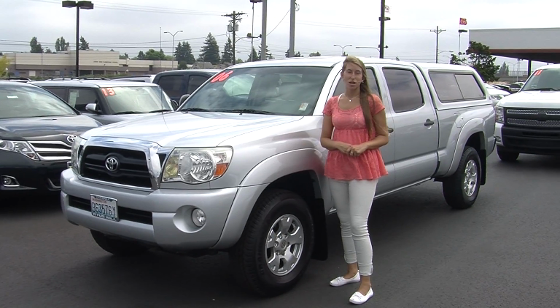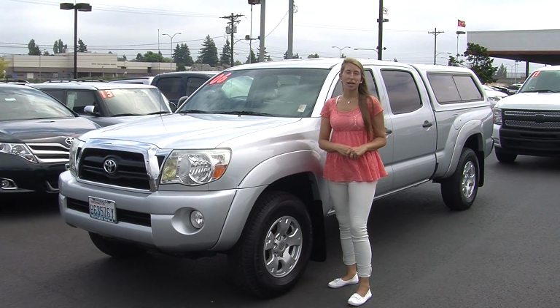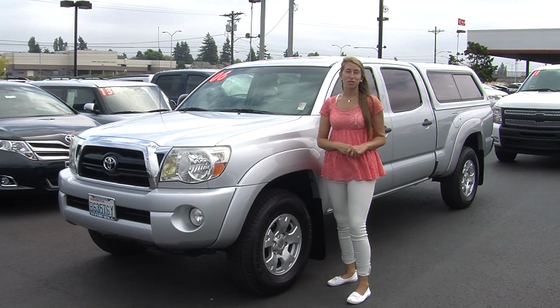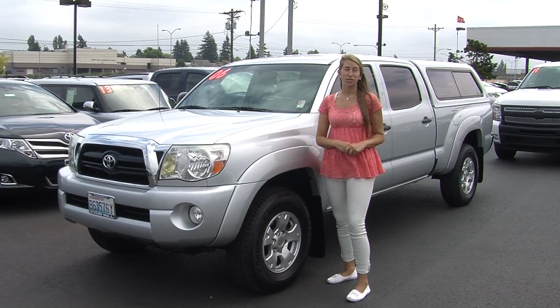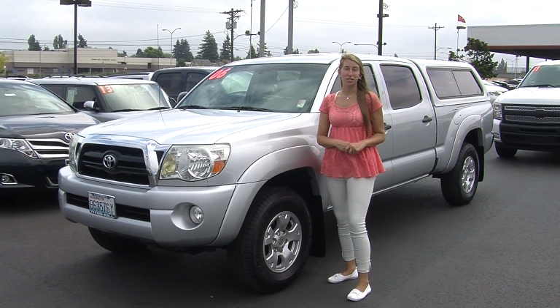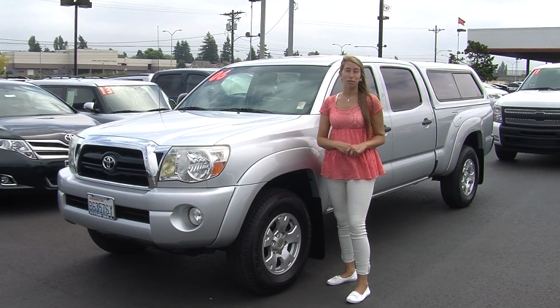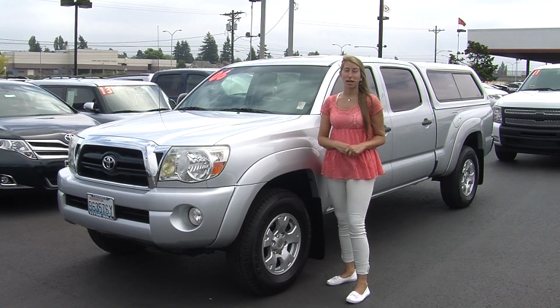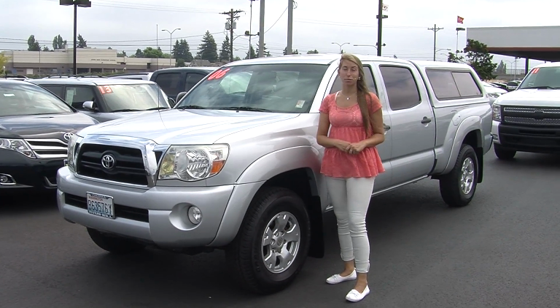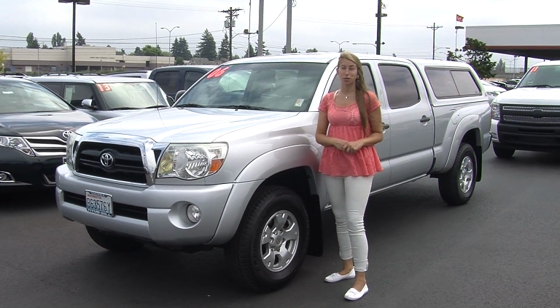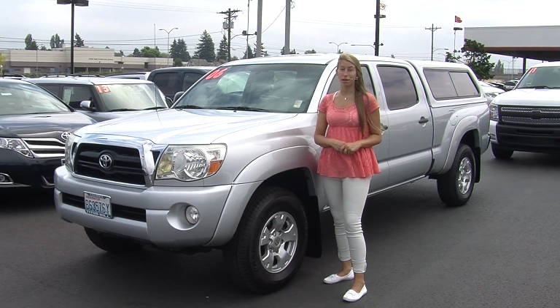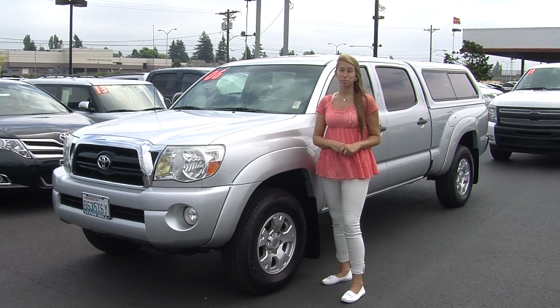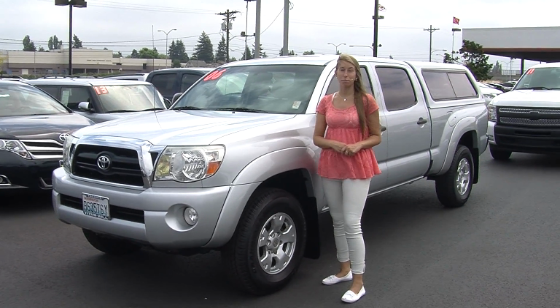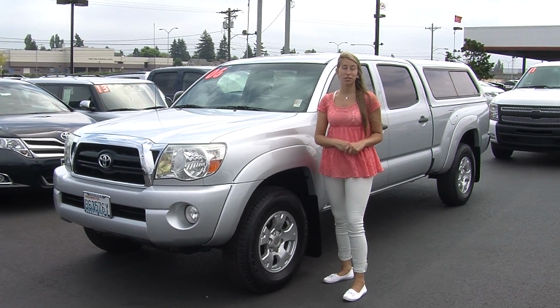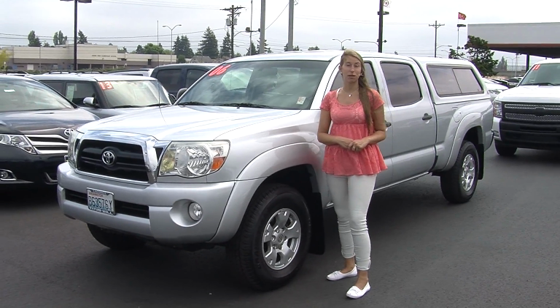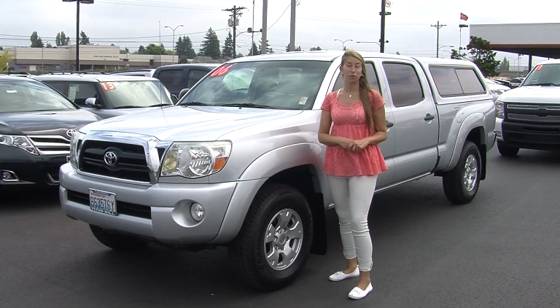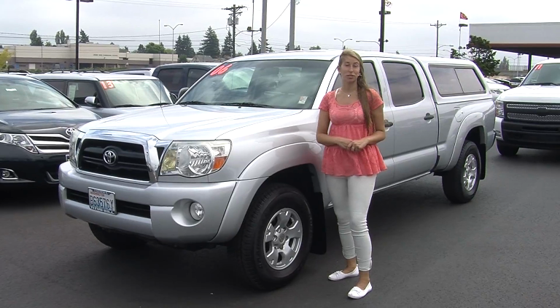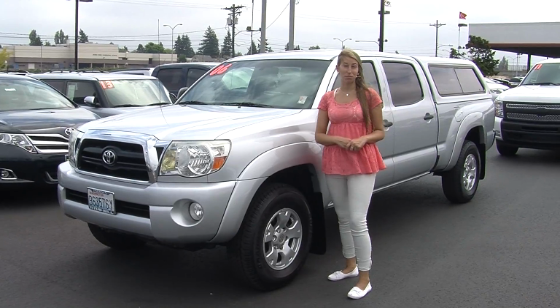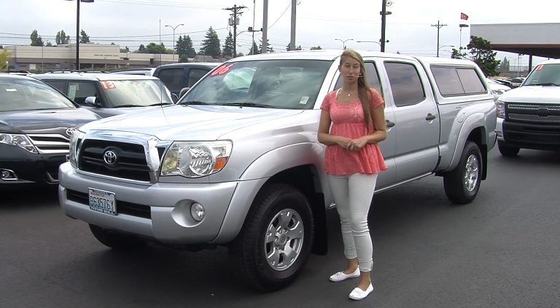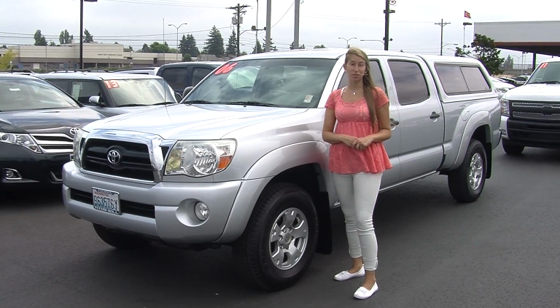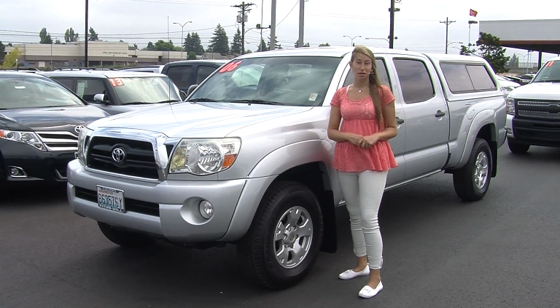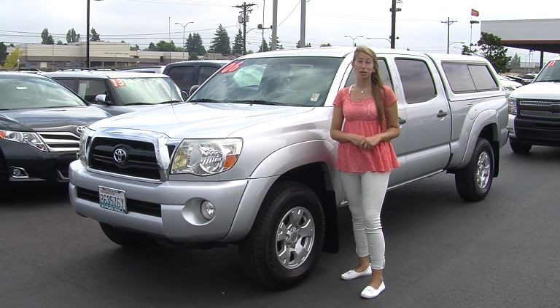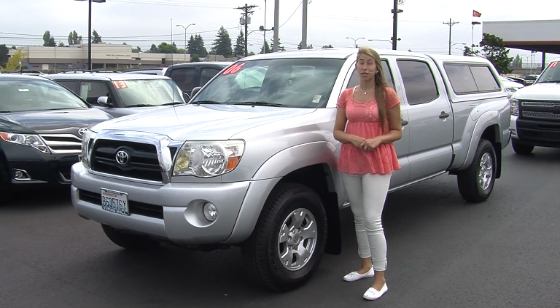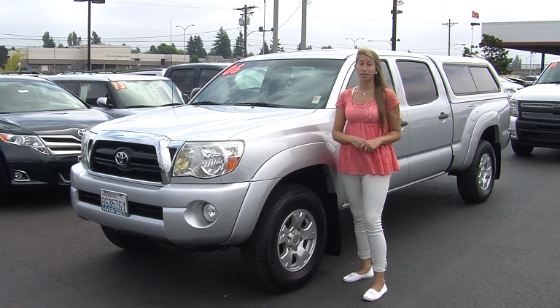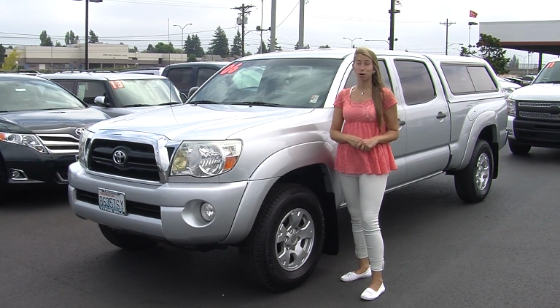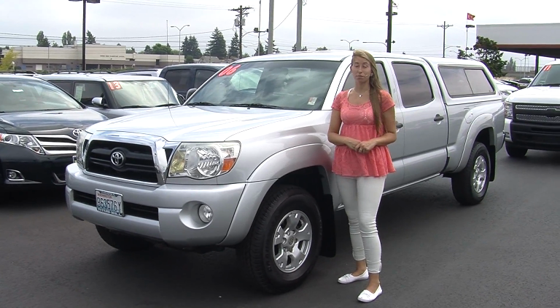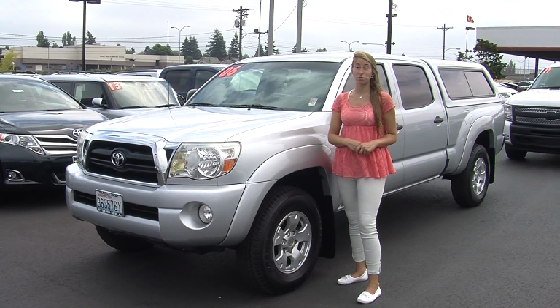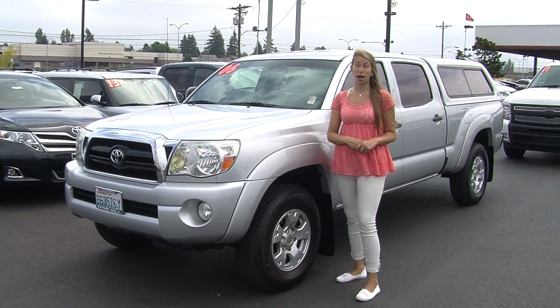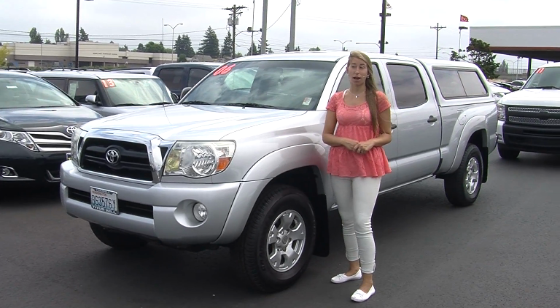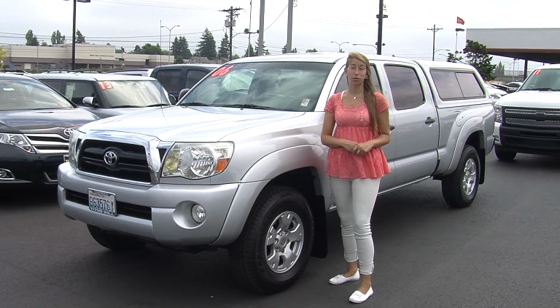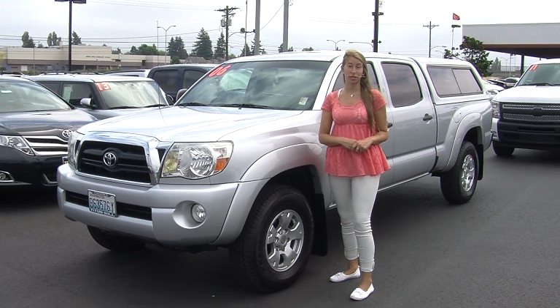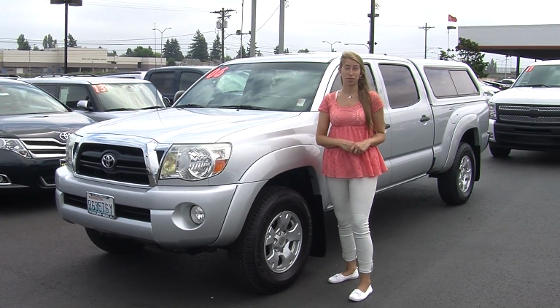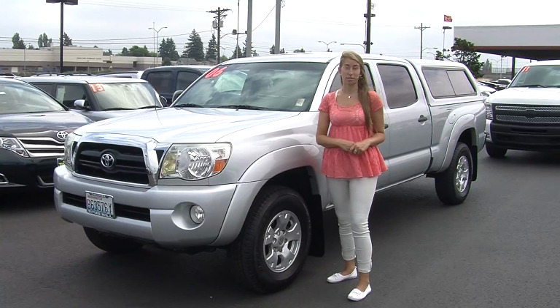Hi, this is Chelsea. Today I'm at Titusville Toyota. We've been owned by the same family for over 75 years. We are located in Tacoma, right off of I-5 and the 38th Street exit.